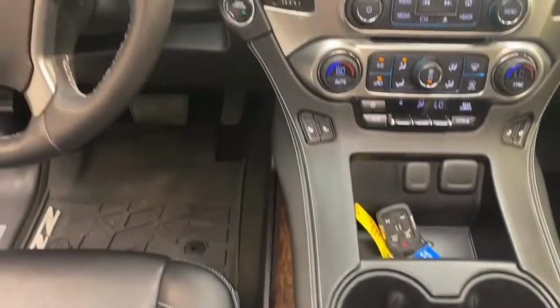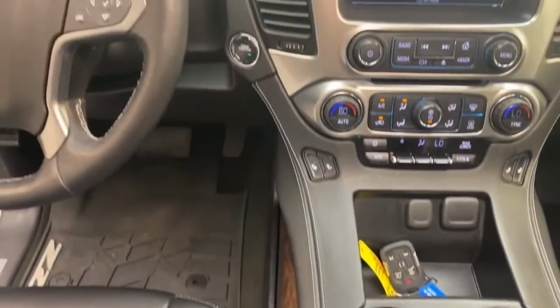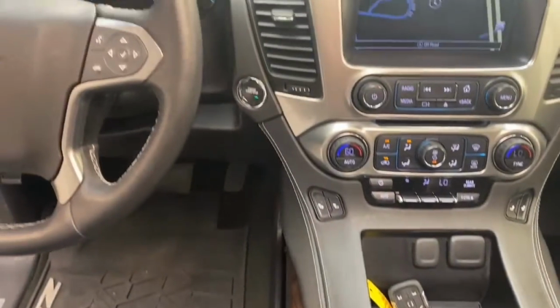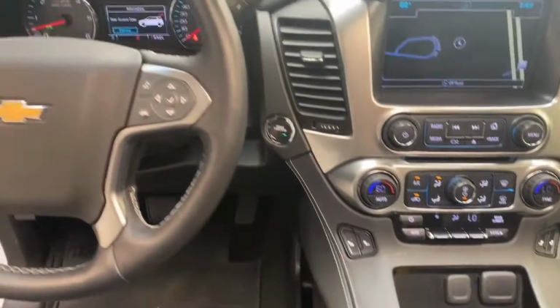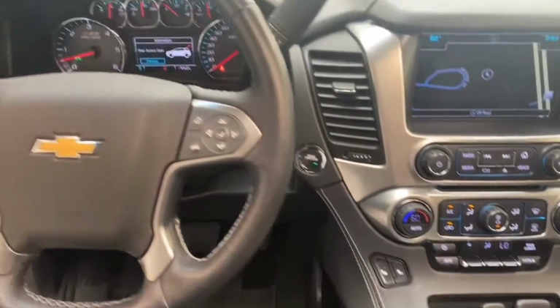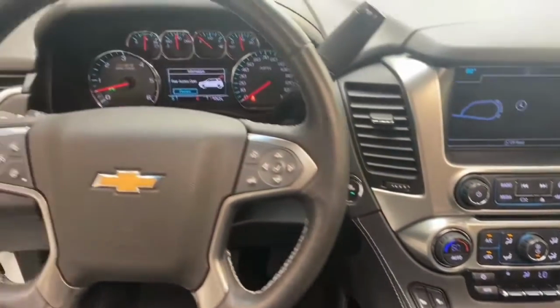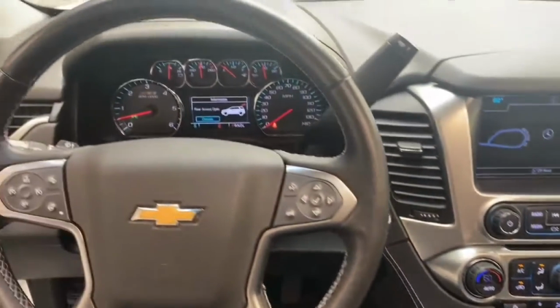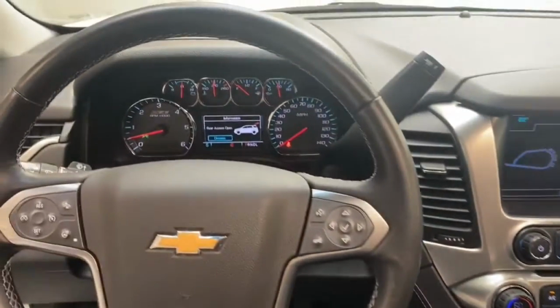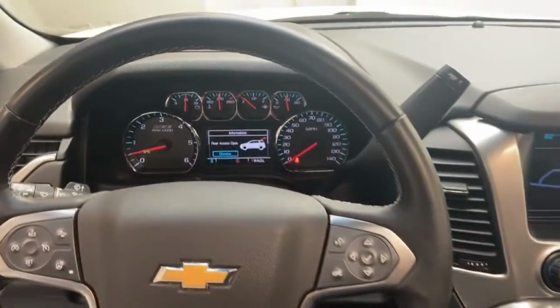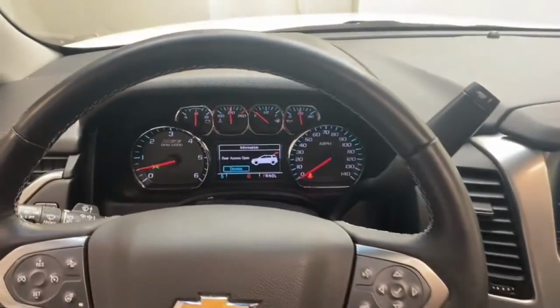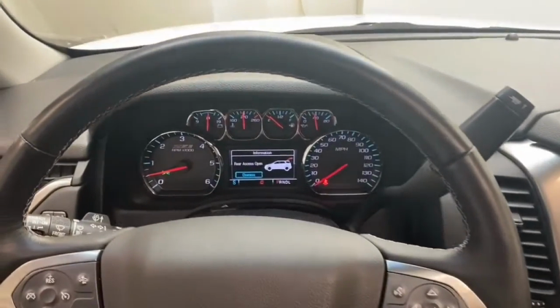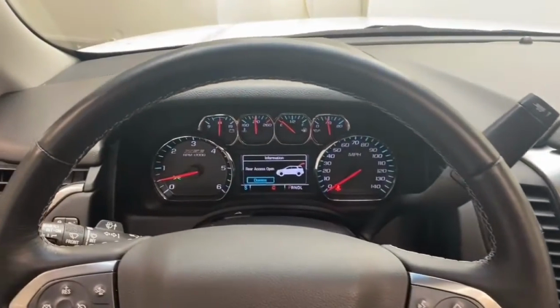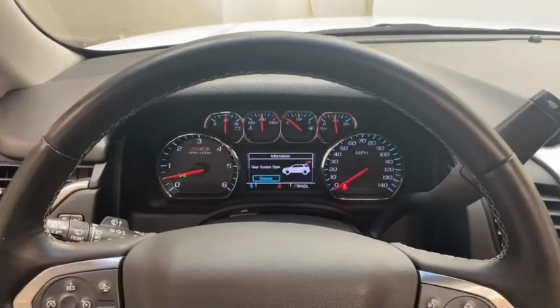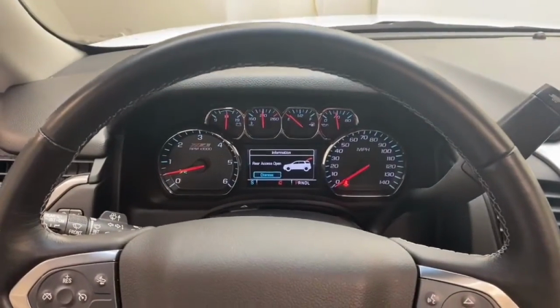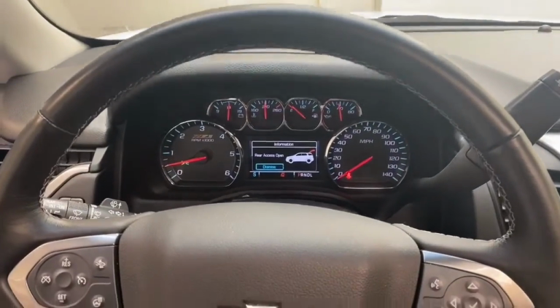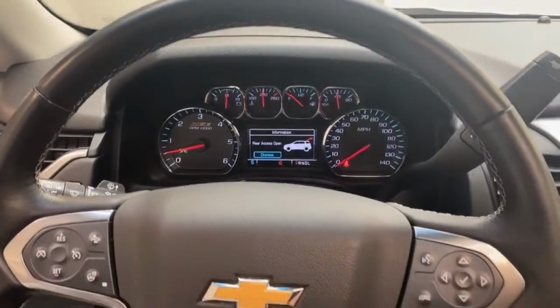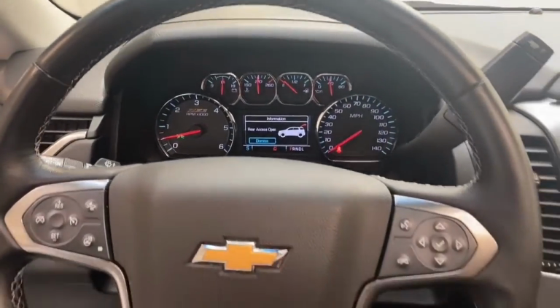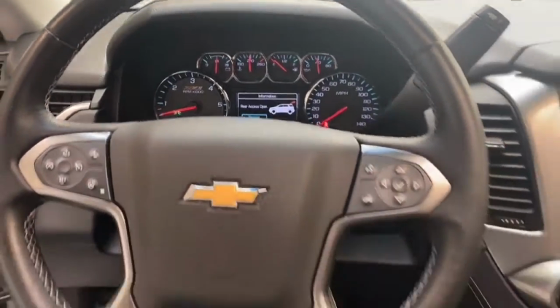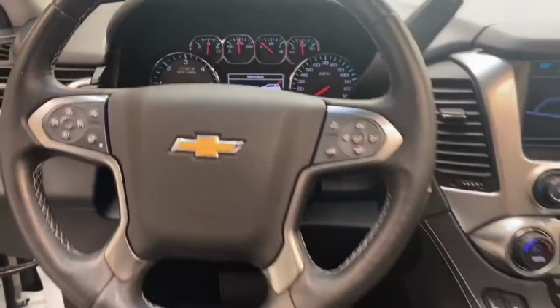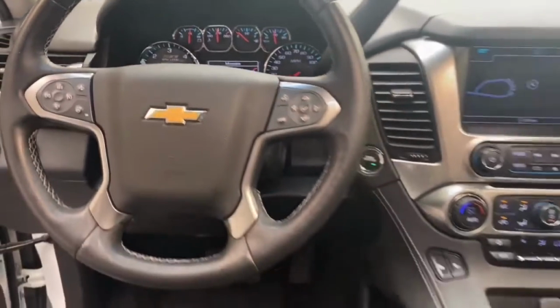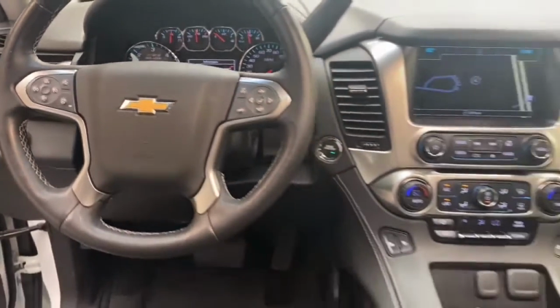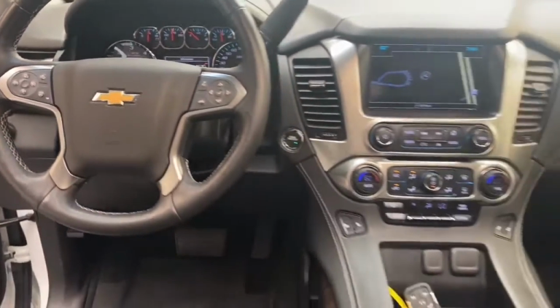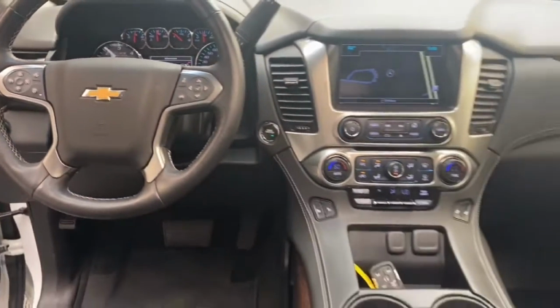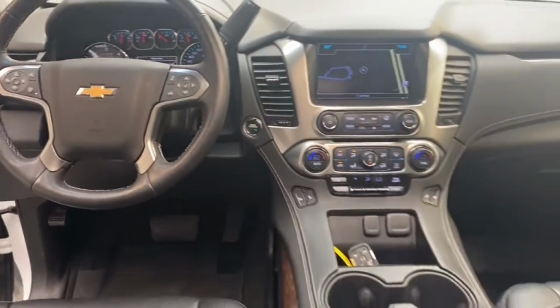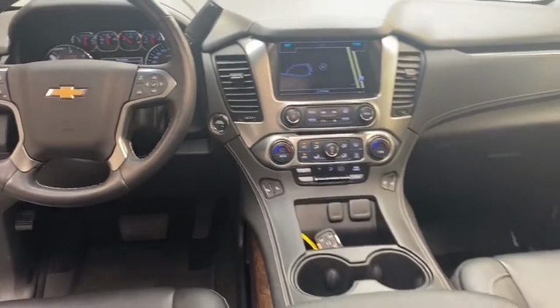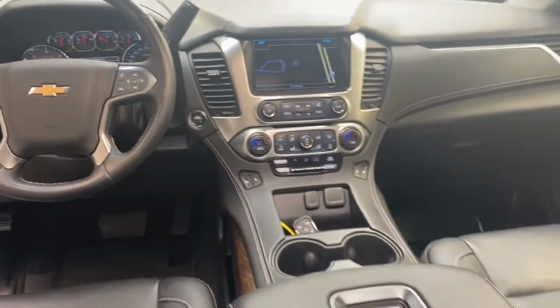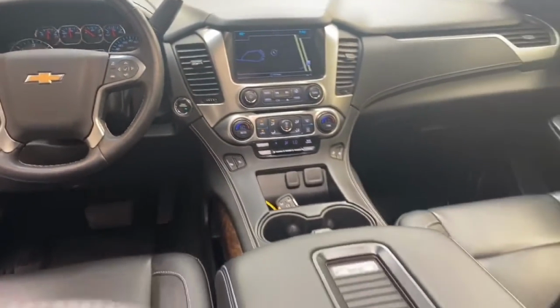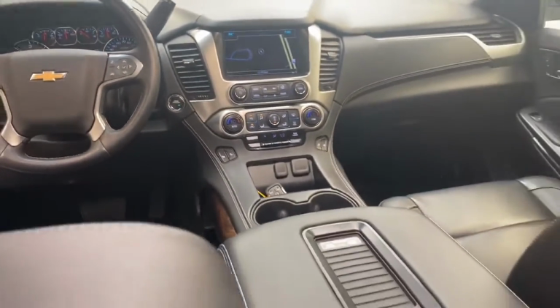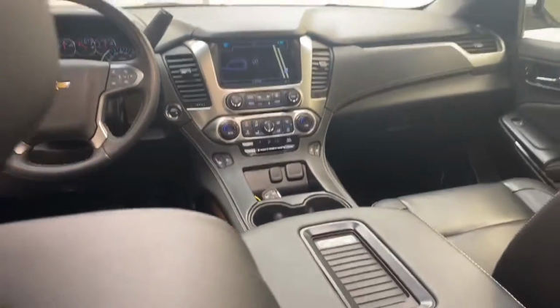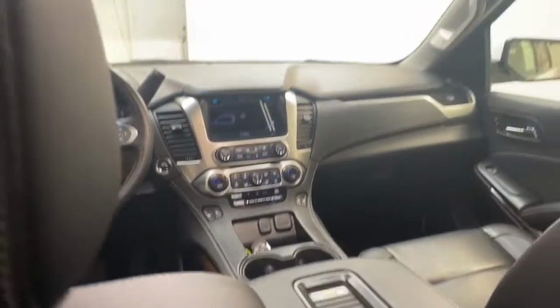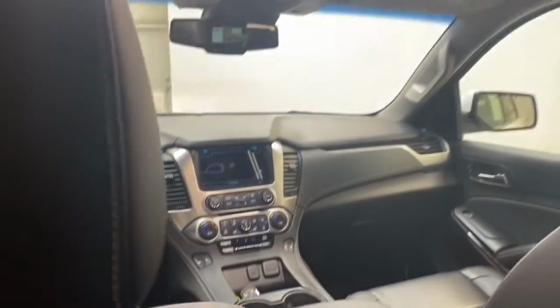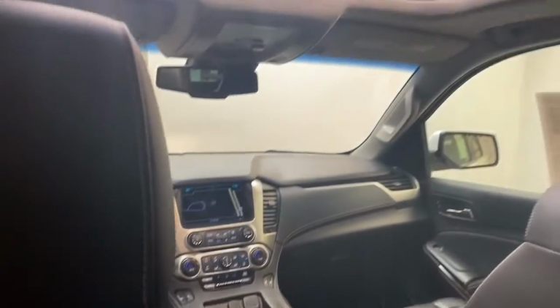This one-owner 2017 Chevrolet Tahoe has less than 27,000 miles and it comes with a Carfax Buy Back Guarantee.